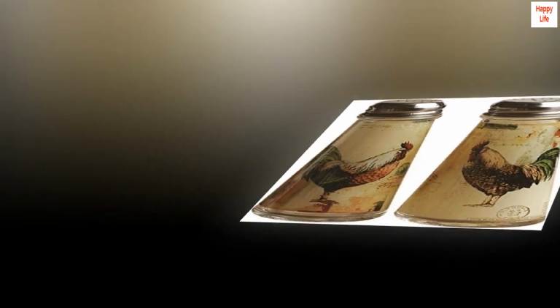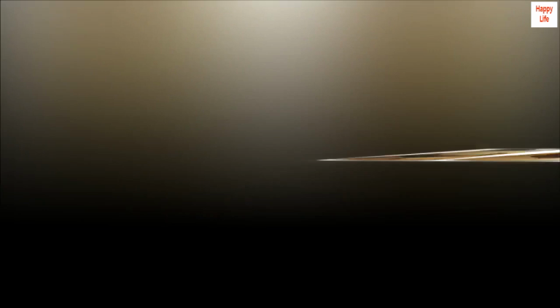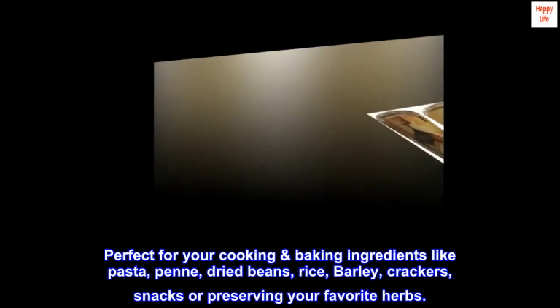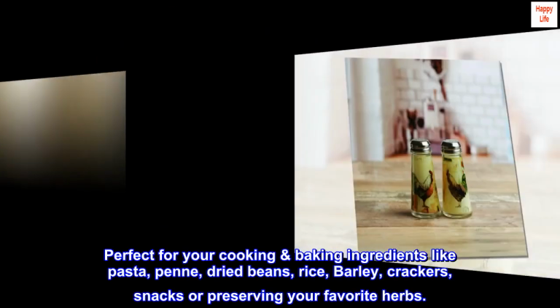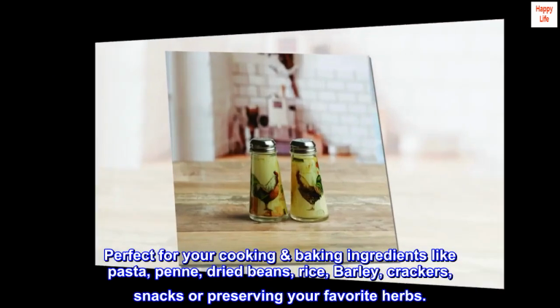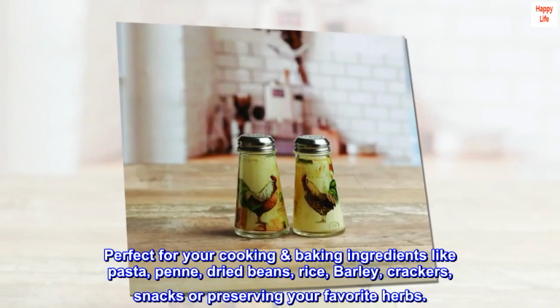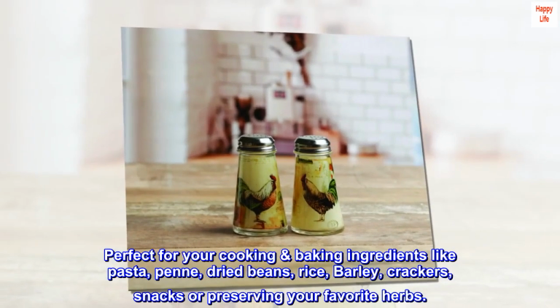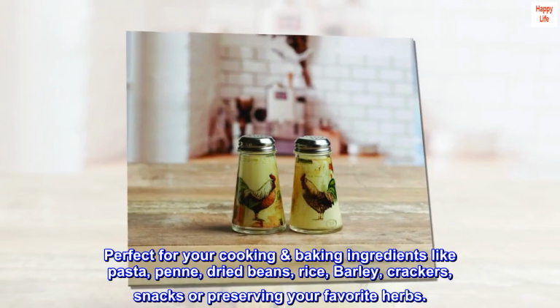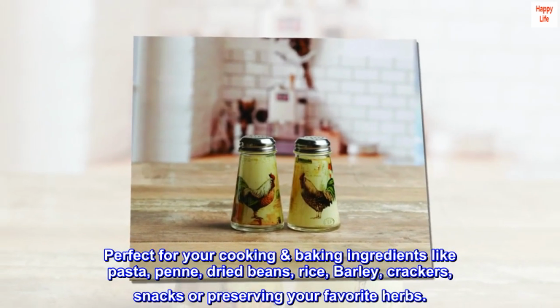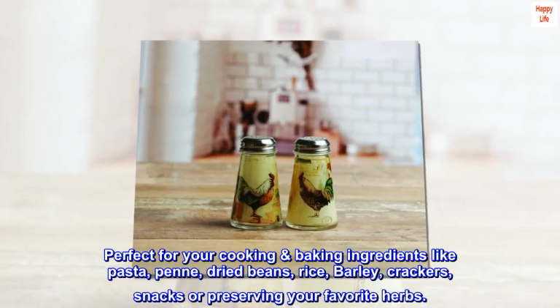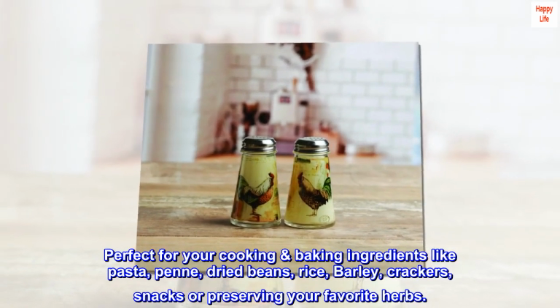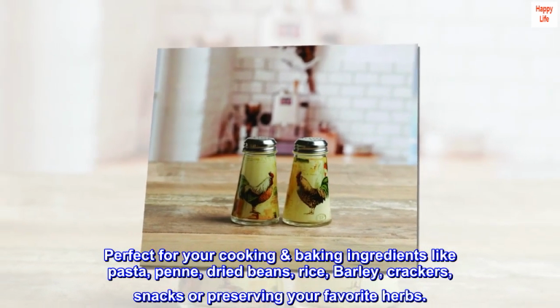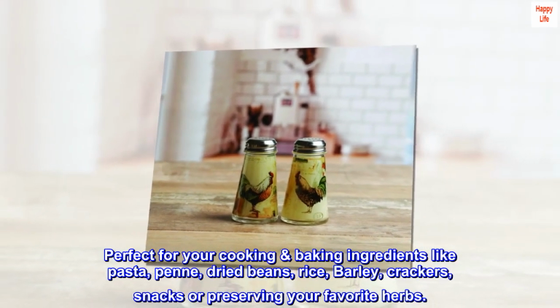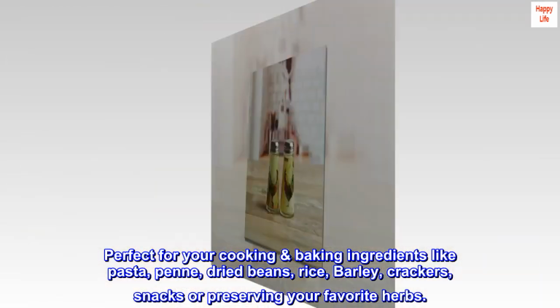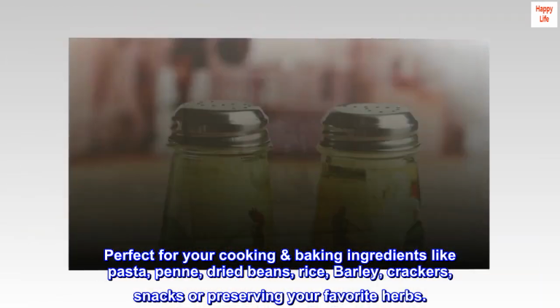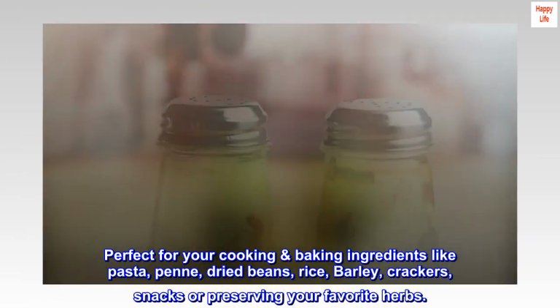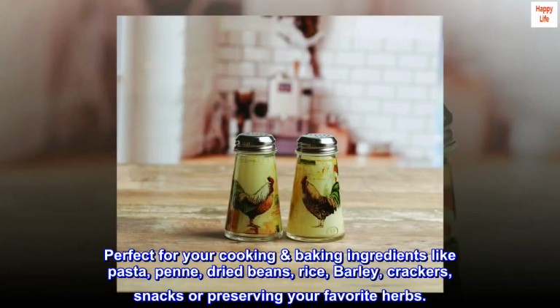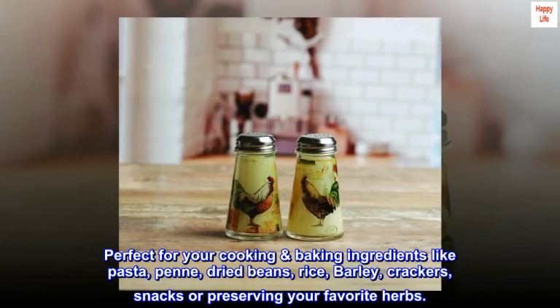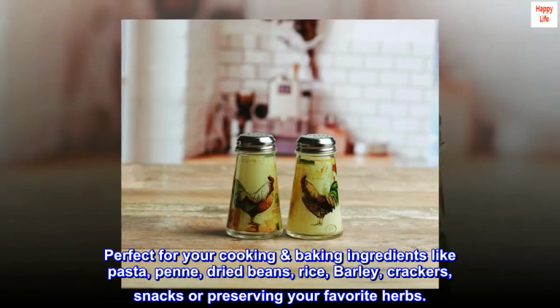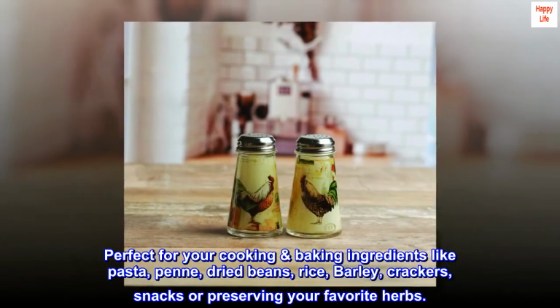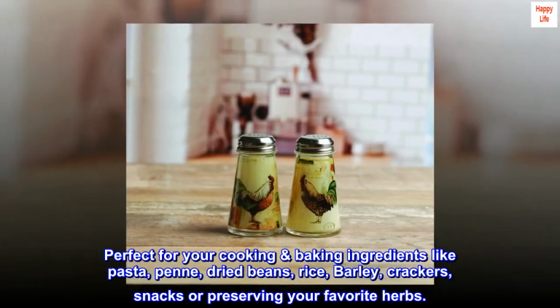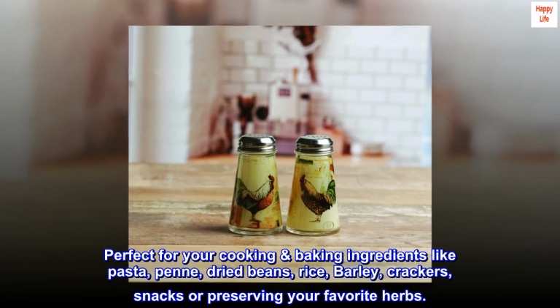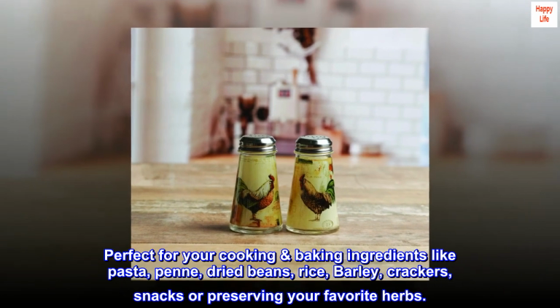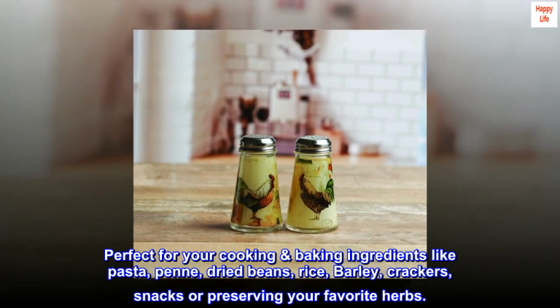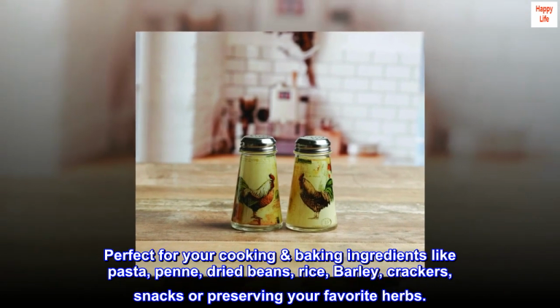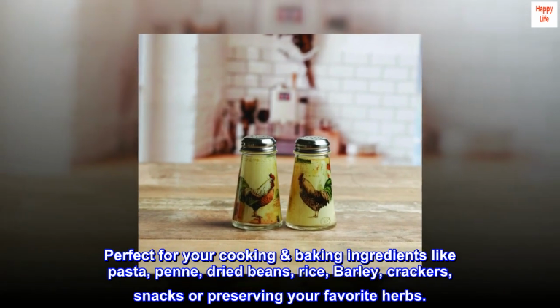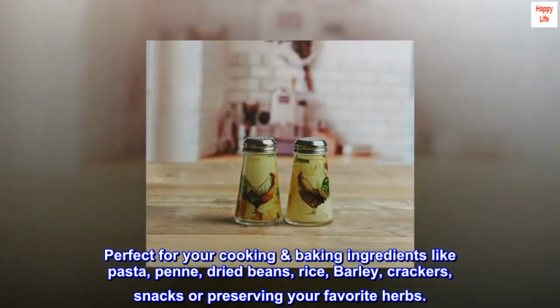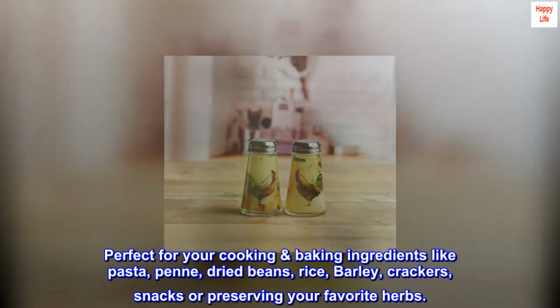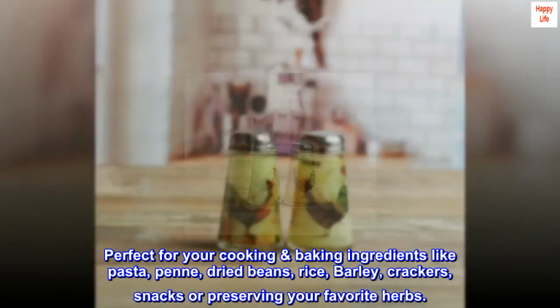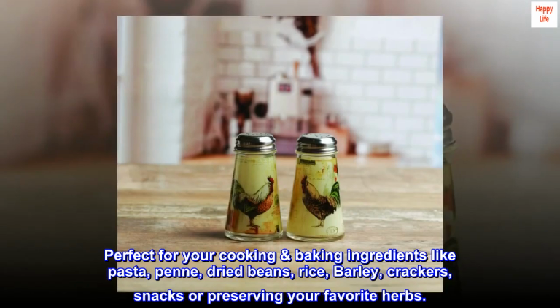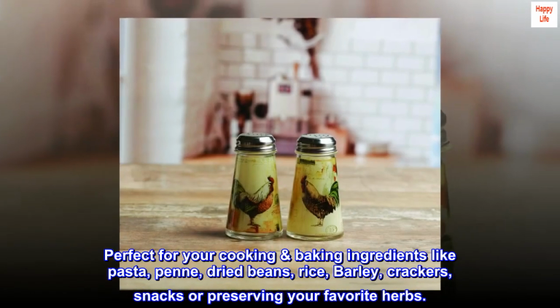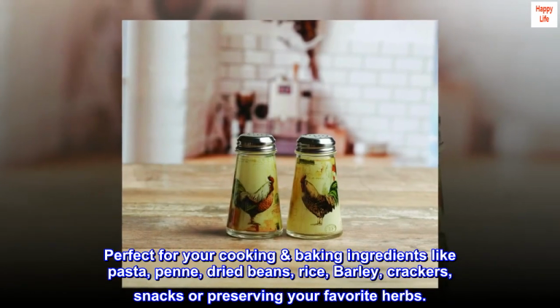Perfect for your cooking and baking ingredients like pasta, dried beans, rice, barley, crackers, snacks, or preserving your favorite herbs.